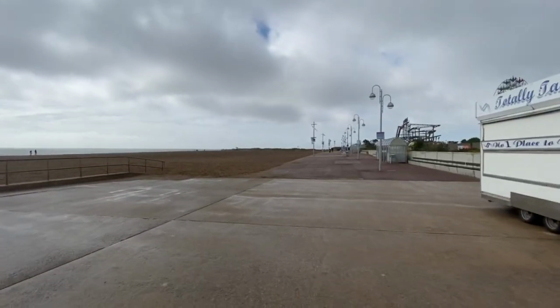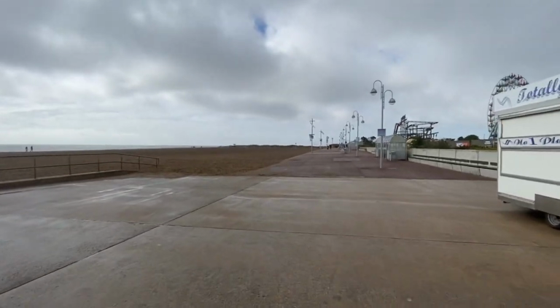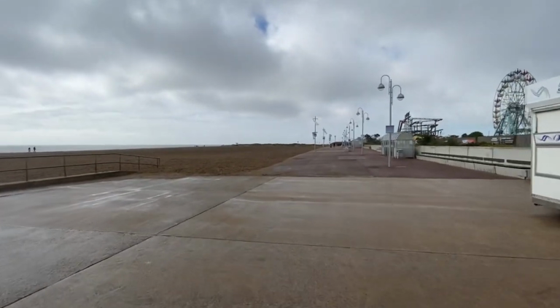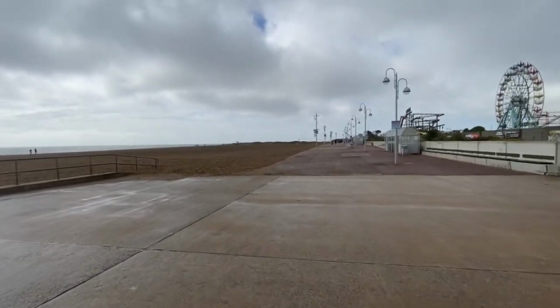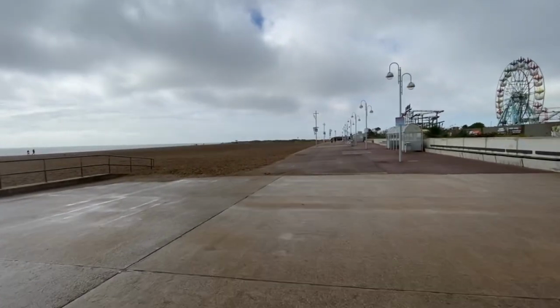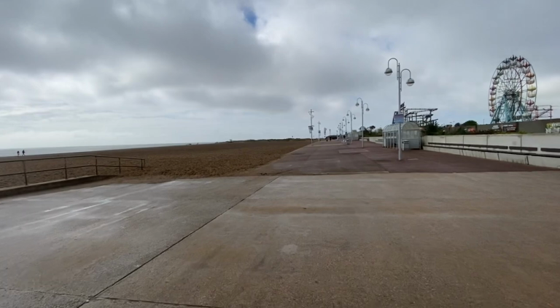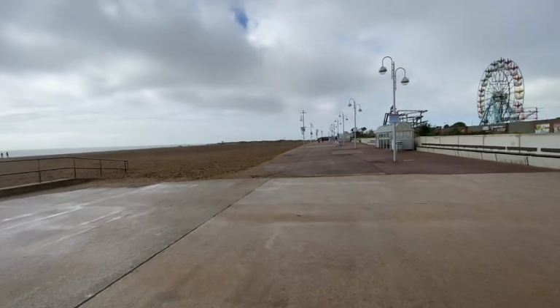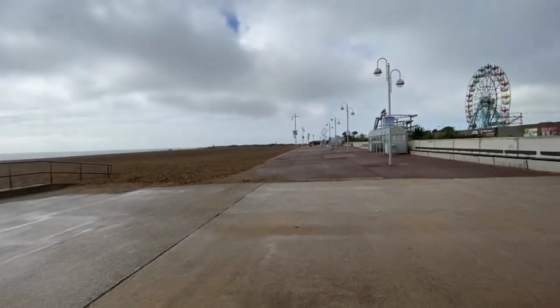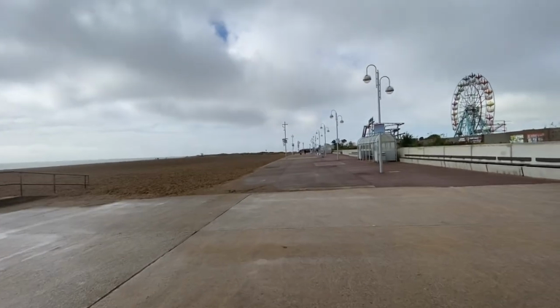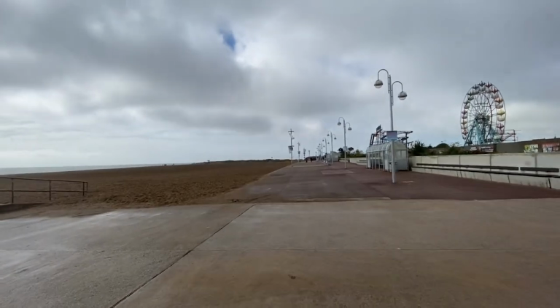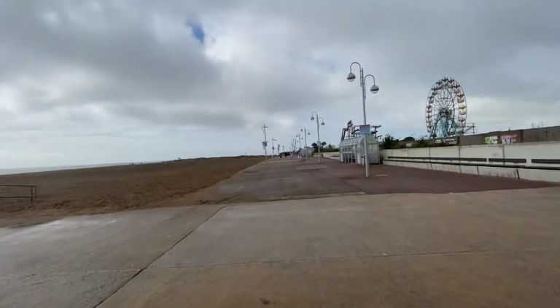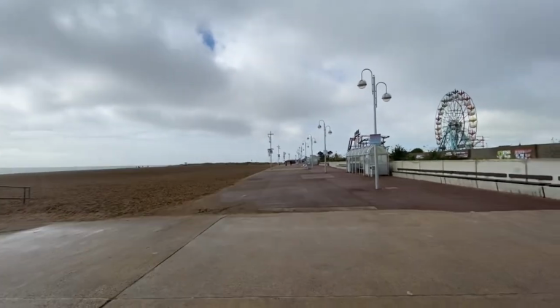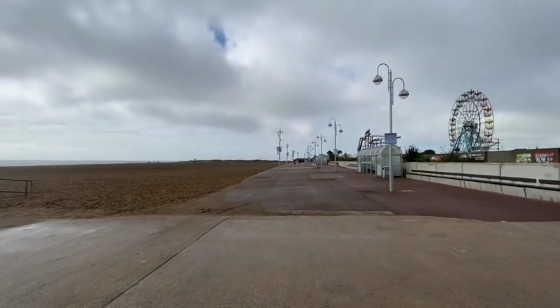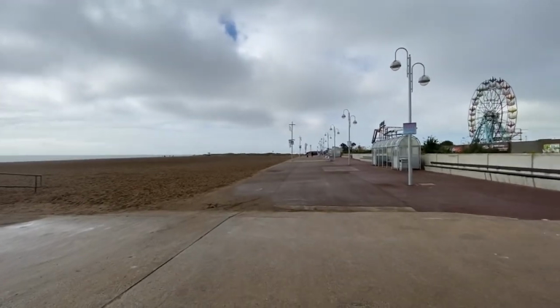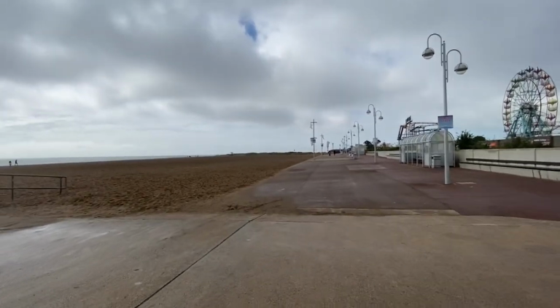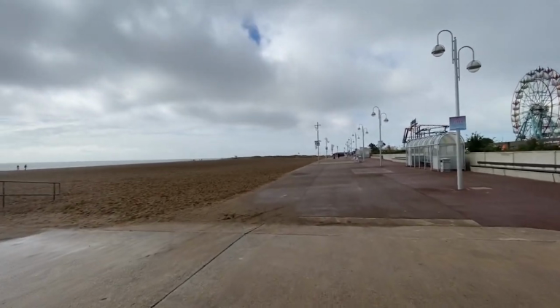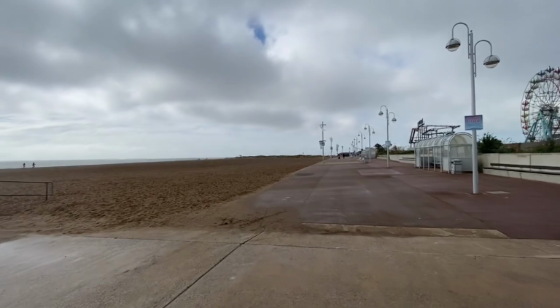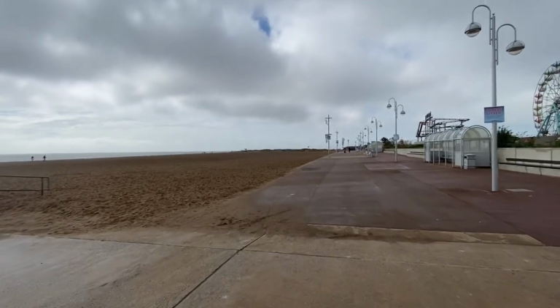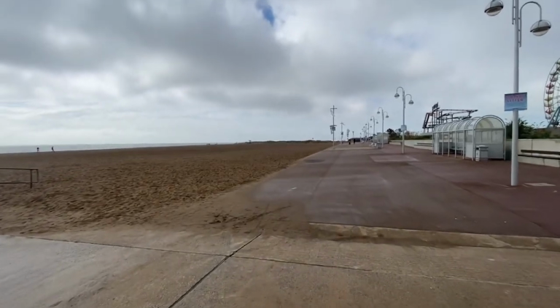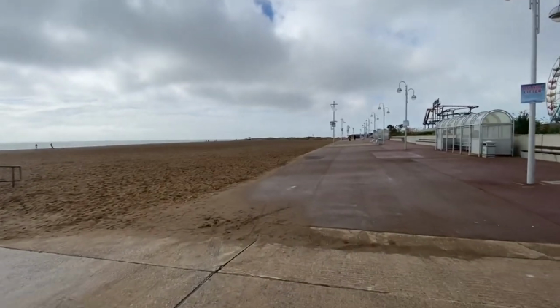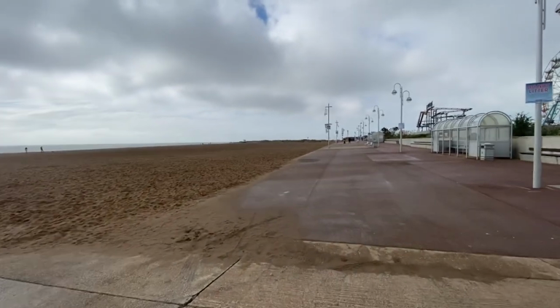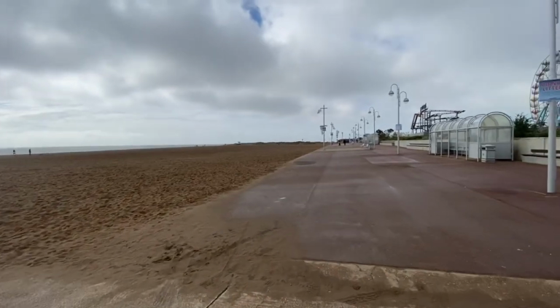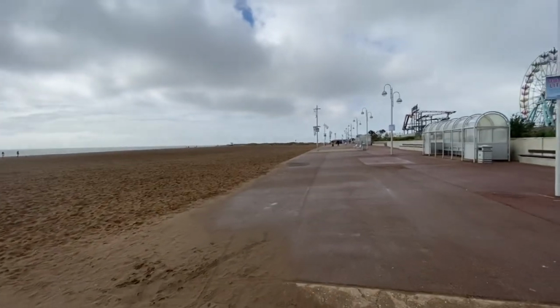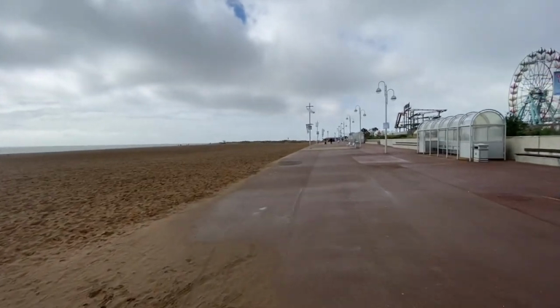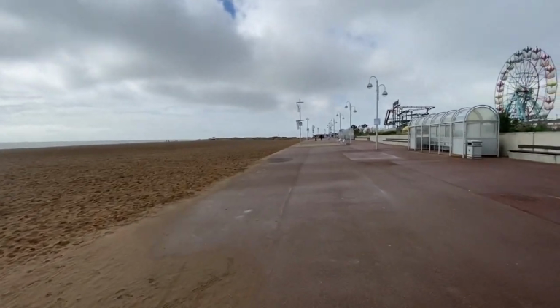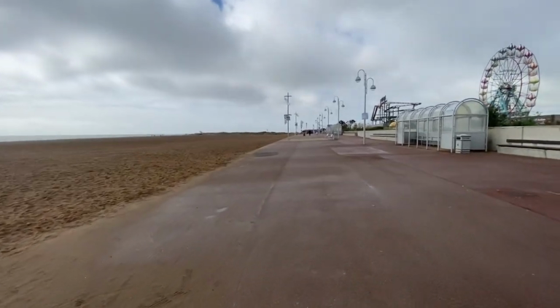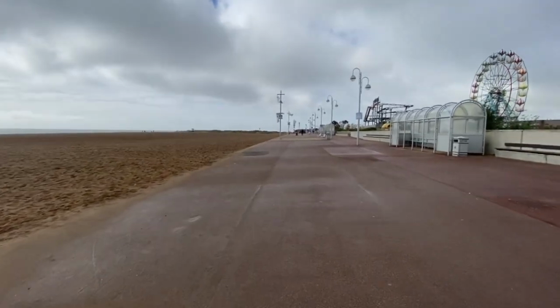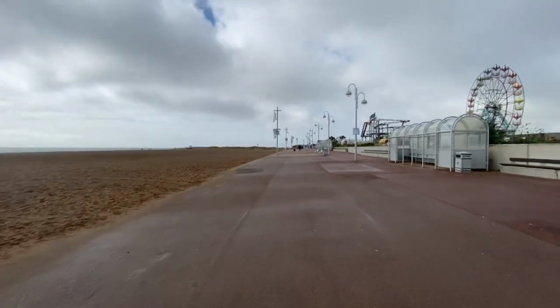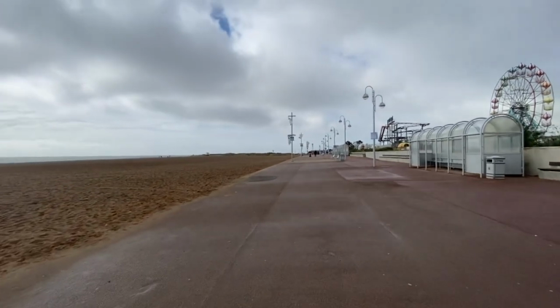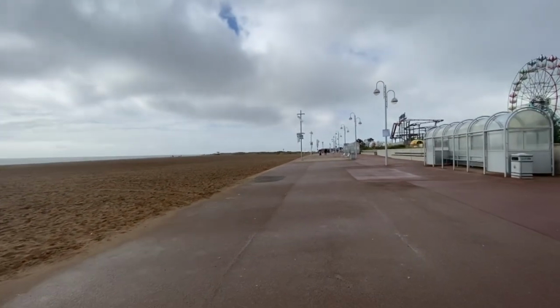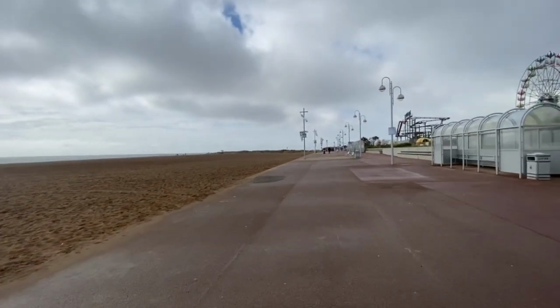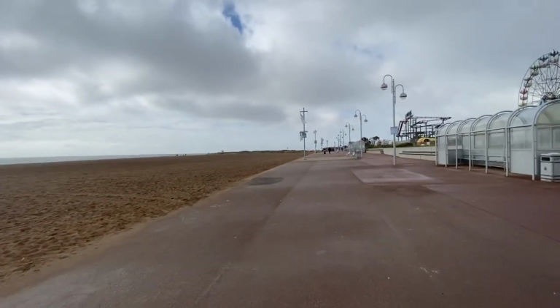It's very windy again in Skegness today, but it's always windy in Skeg — what can I say. It's always got a bit of a breeze. Some days it's all right, but not very often is there not a cool breeze.